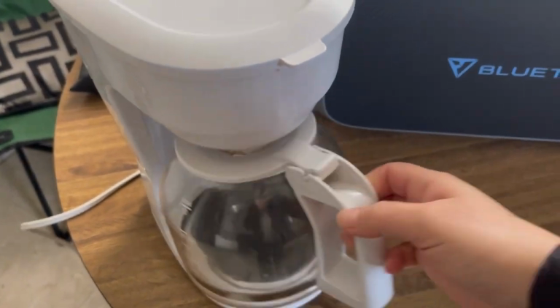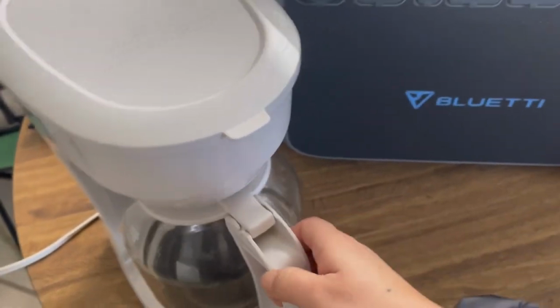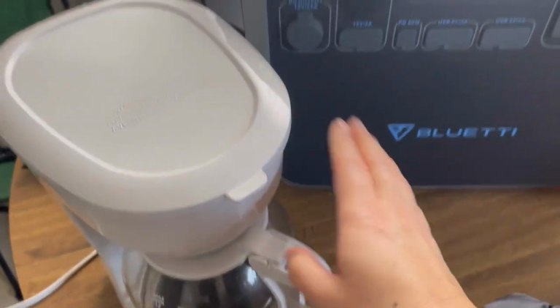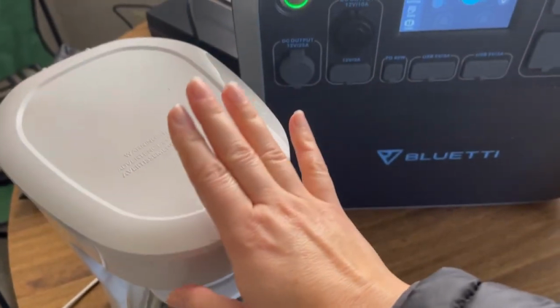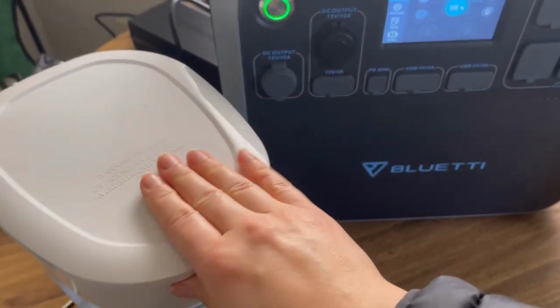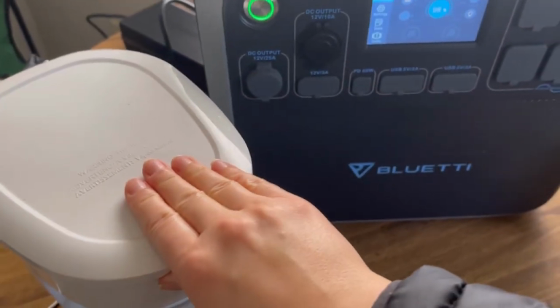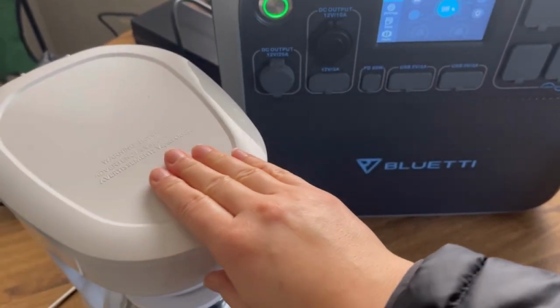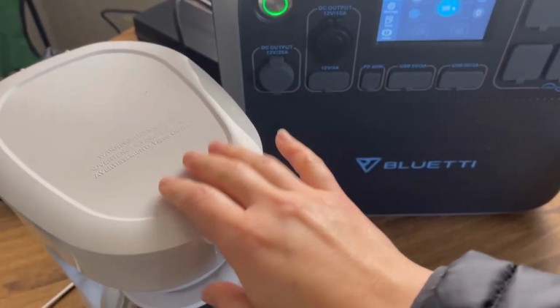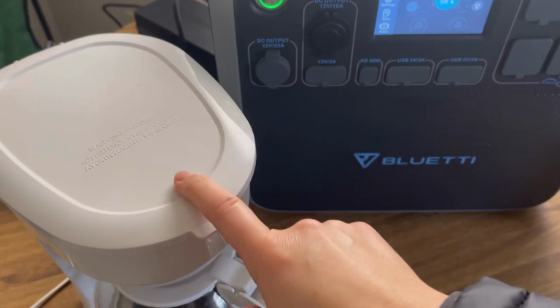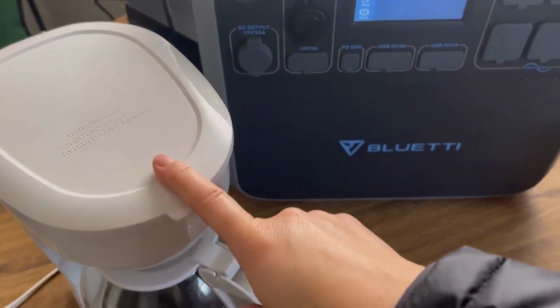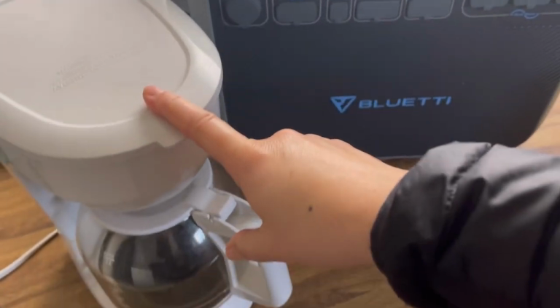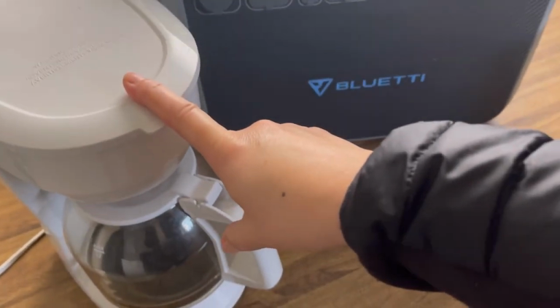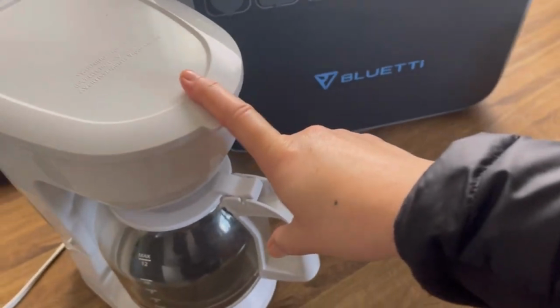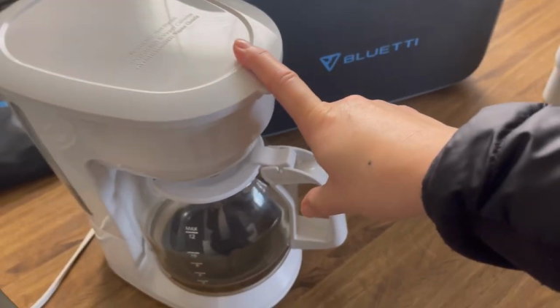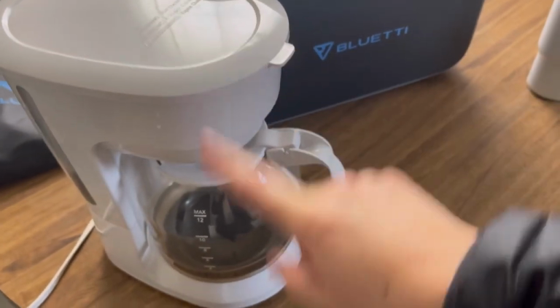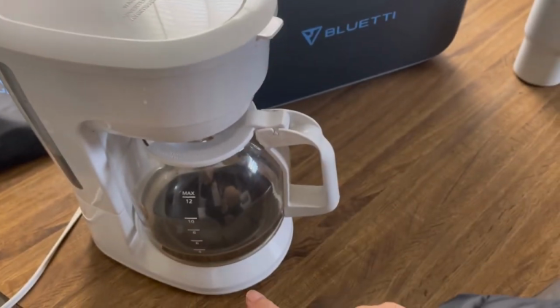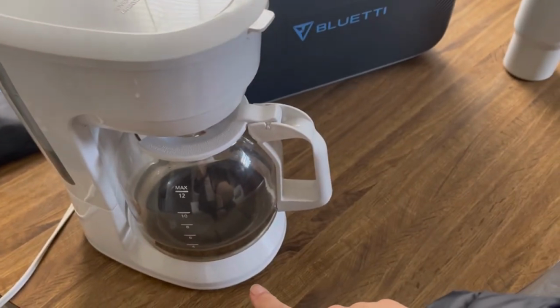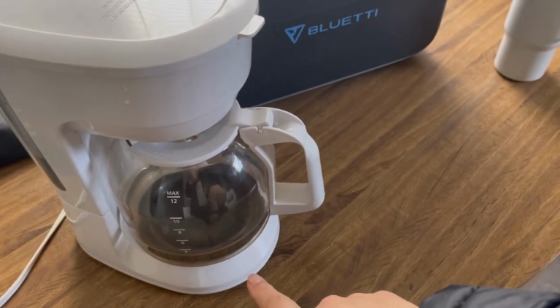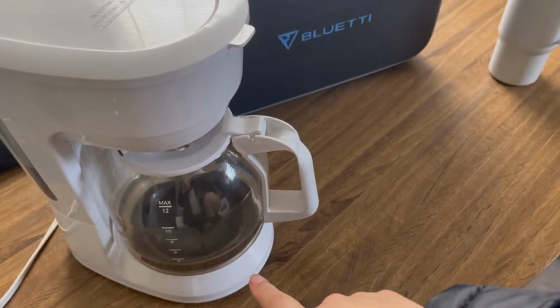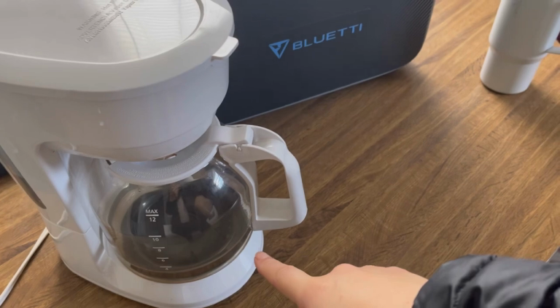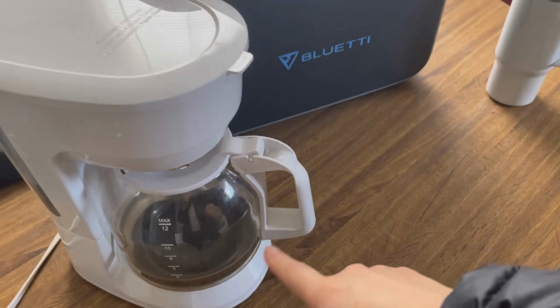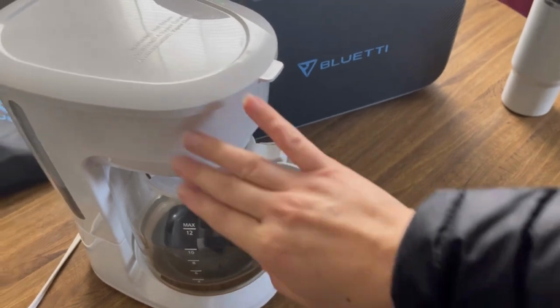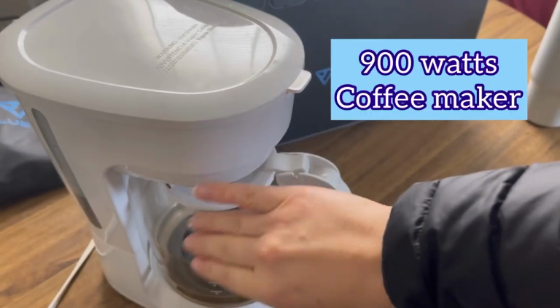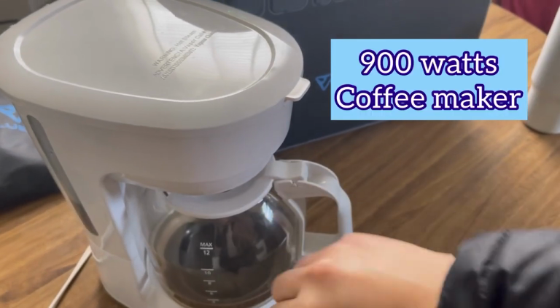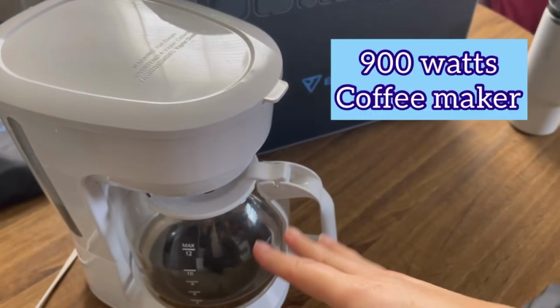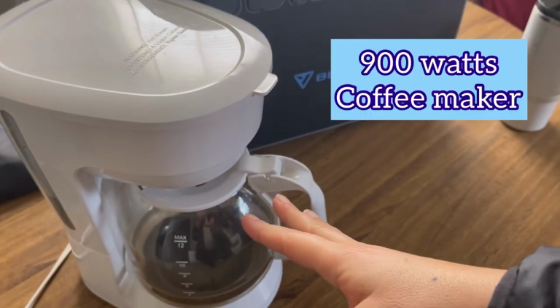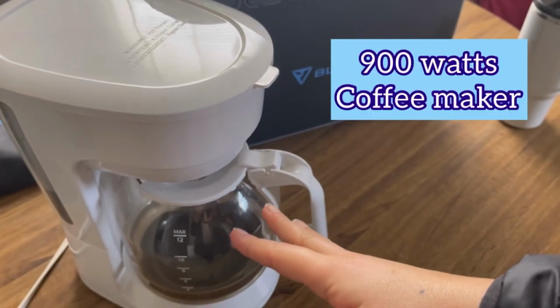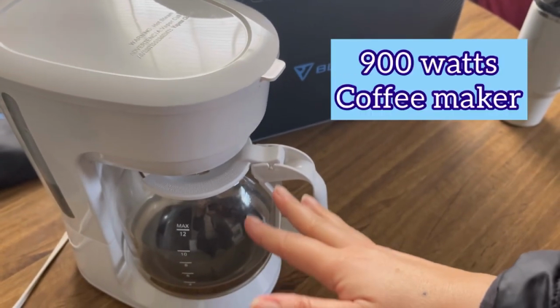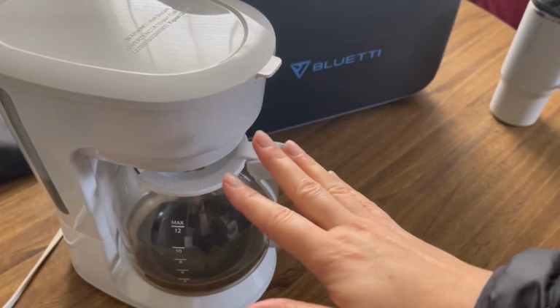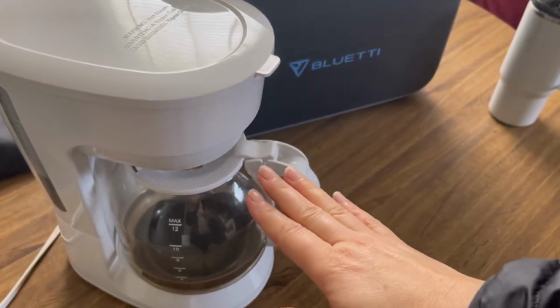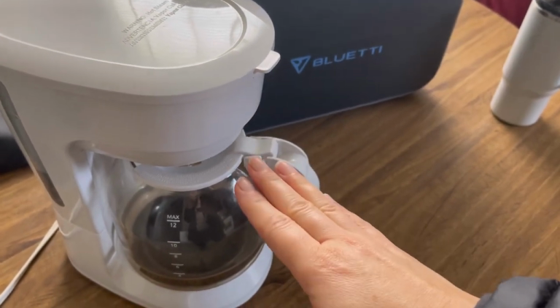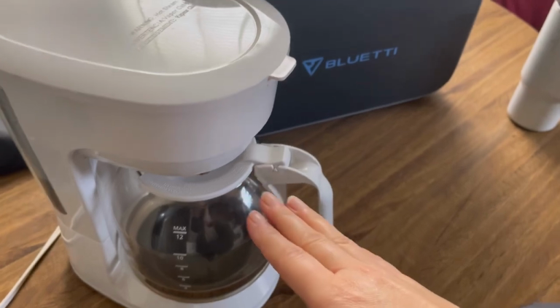All right y'all, I just put three cups of water in here, I put my coffee grounds in, and I looked at how many watts it would pull — it has 900 watts.